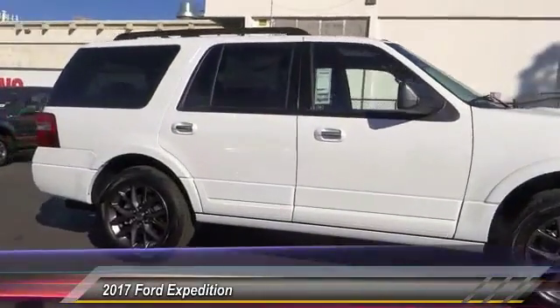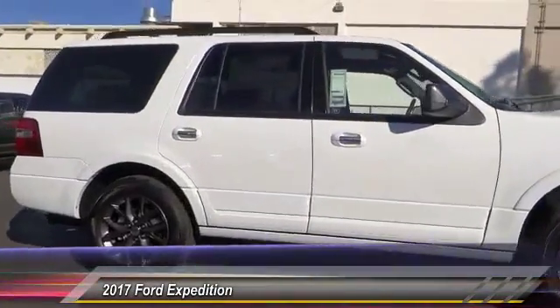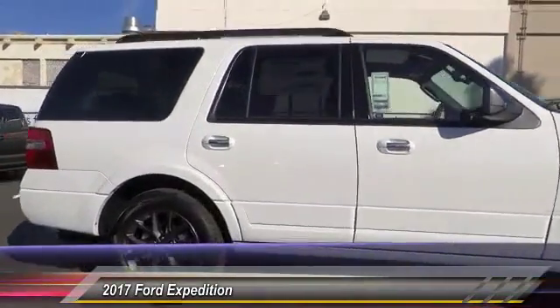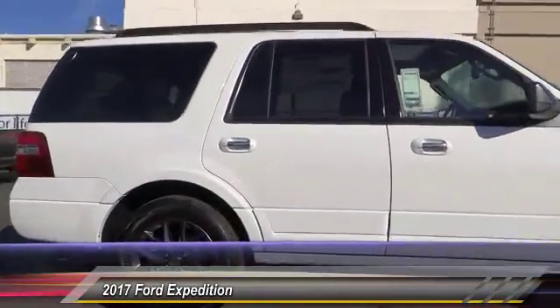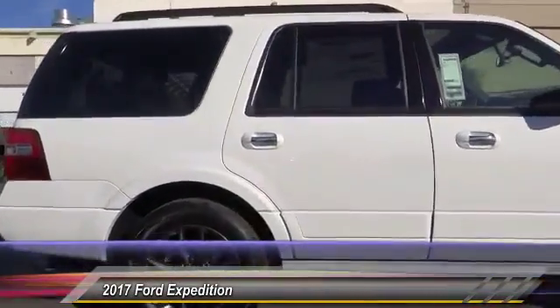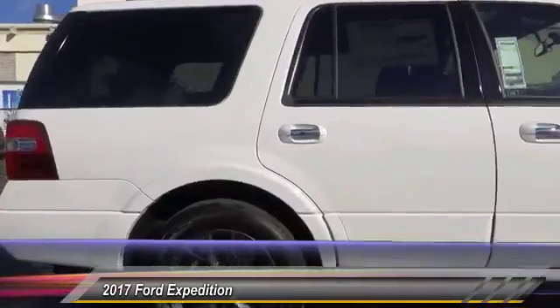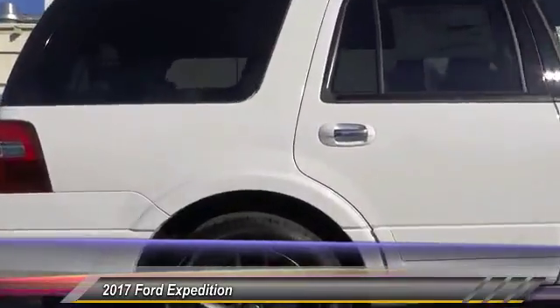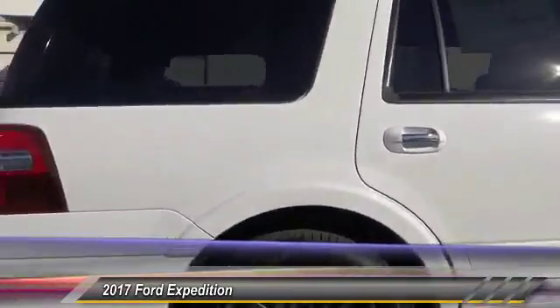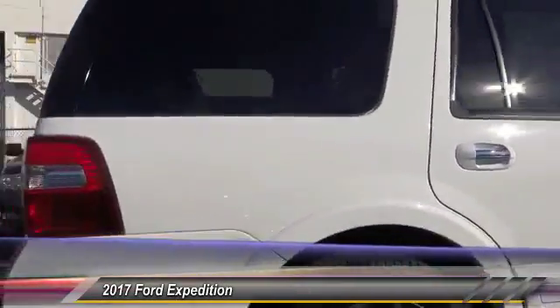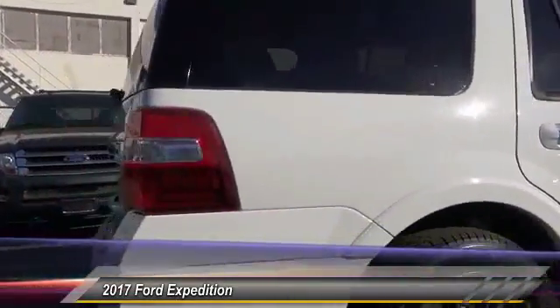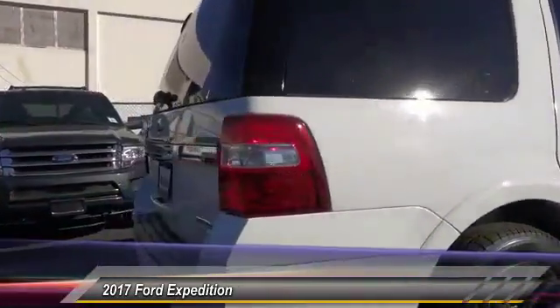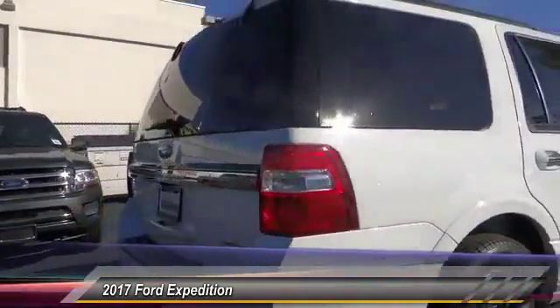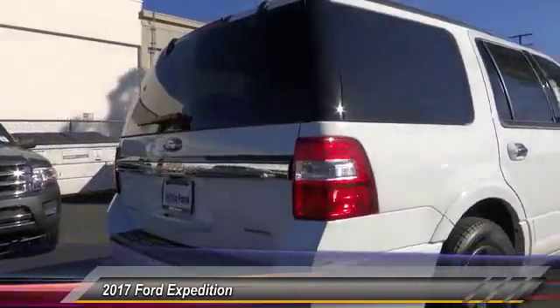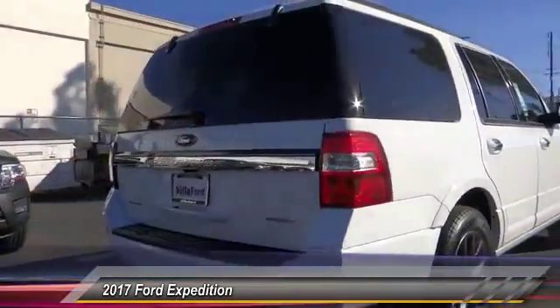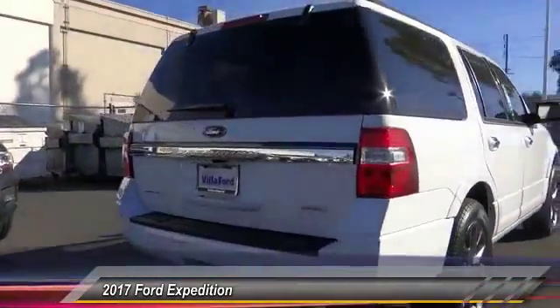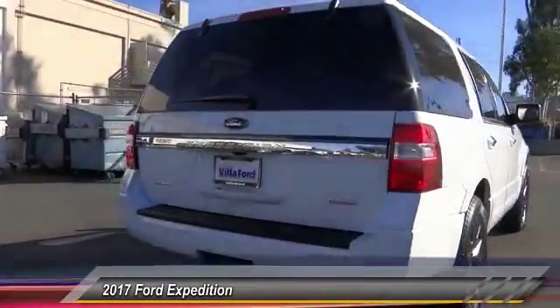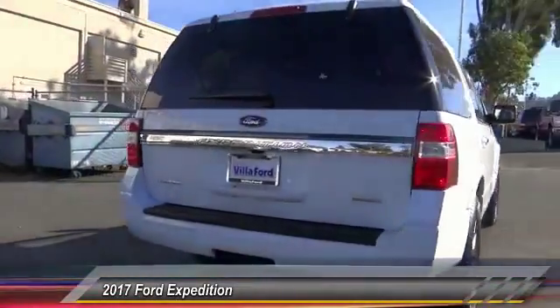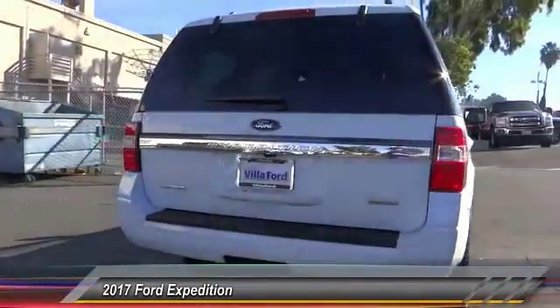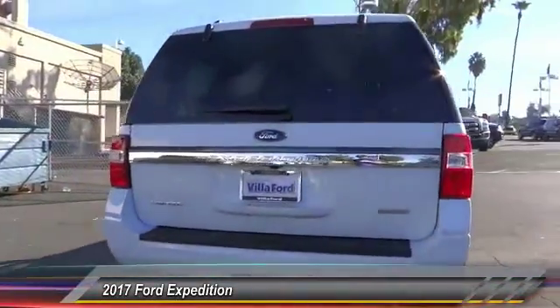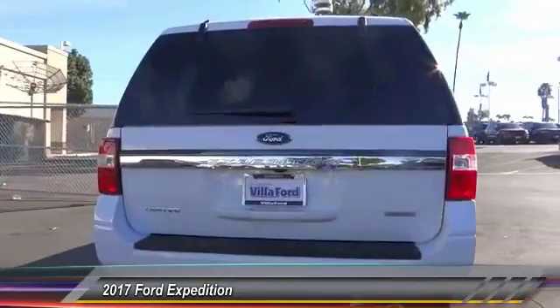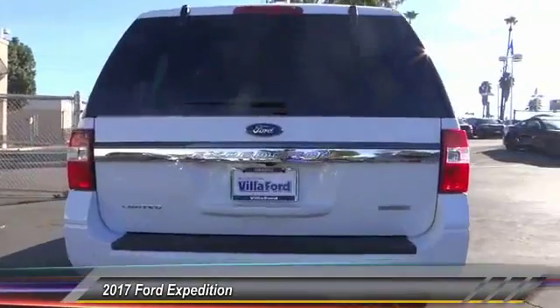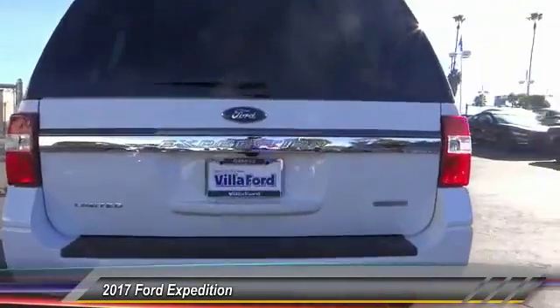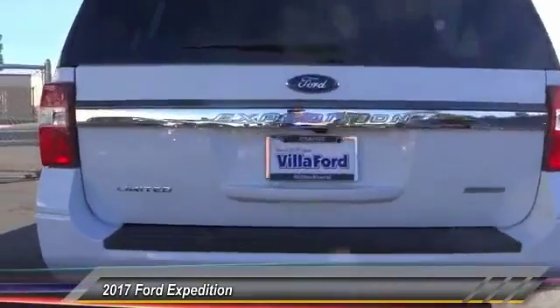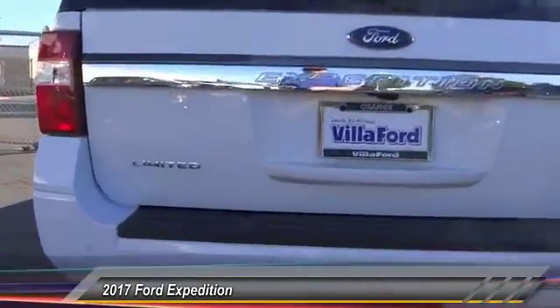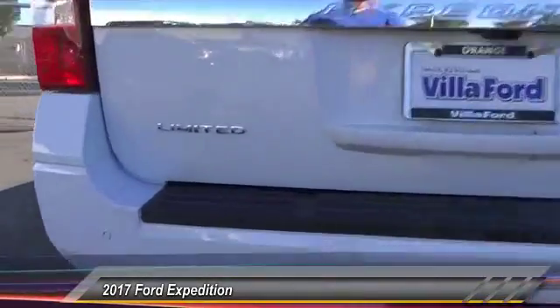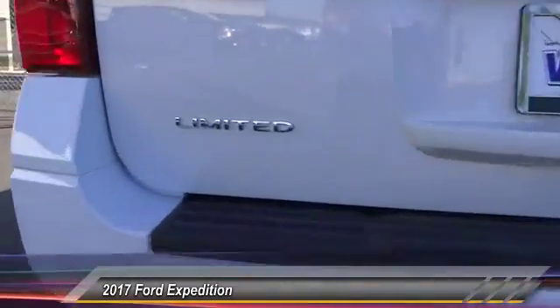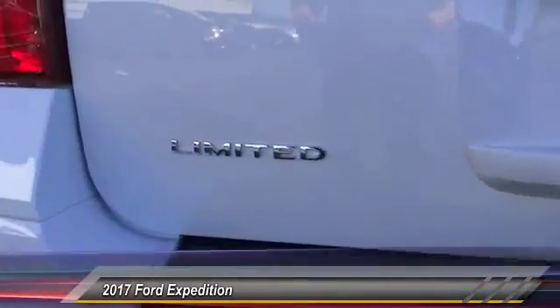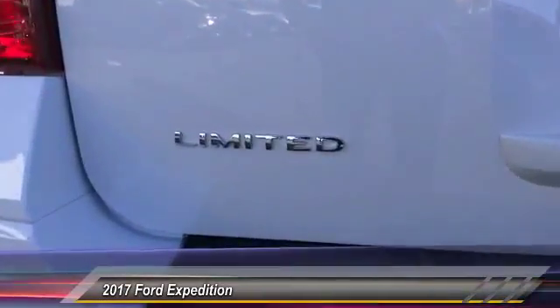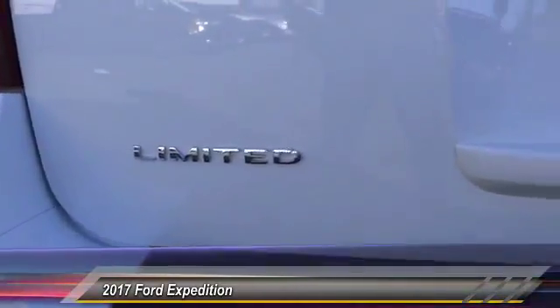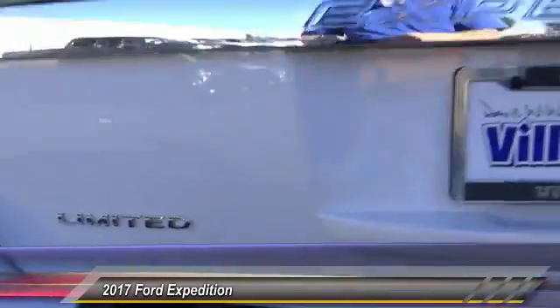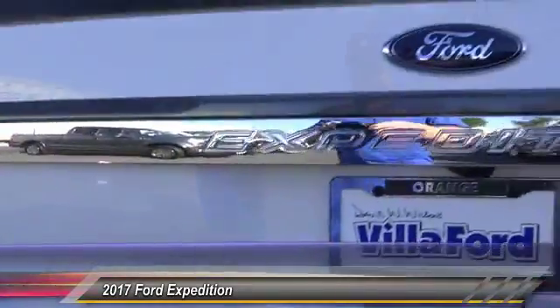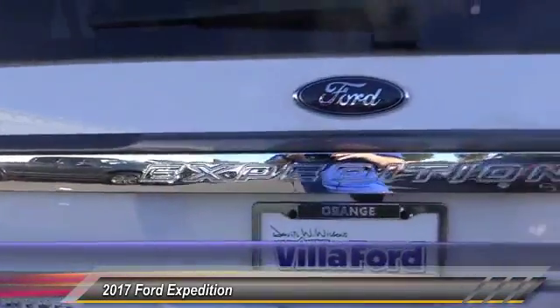This vehicle has less than 100 miles. Here are some of this vehicle's great options: traction control, power passenger seat, dual airbags, leather wrapped steering wheel, air conditioning.